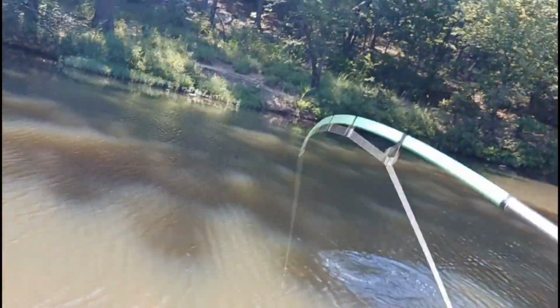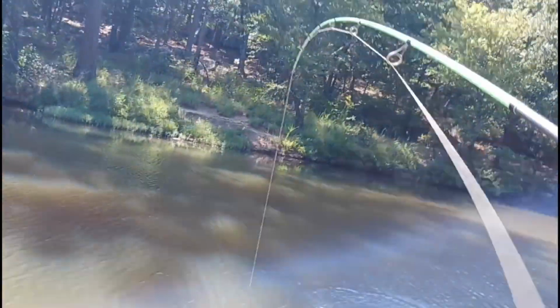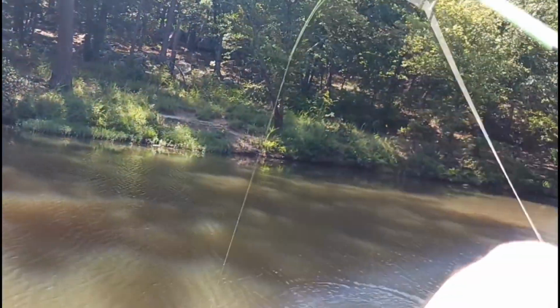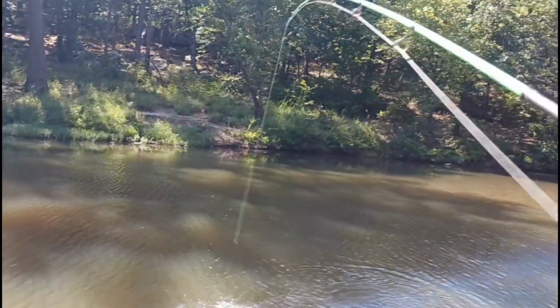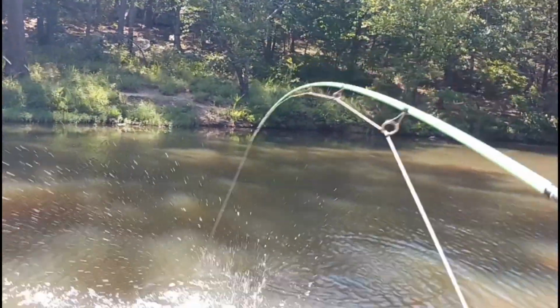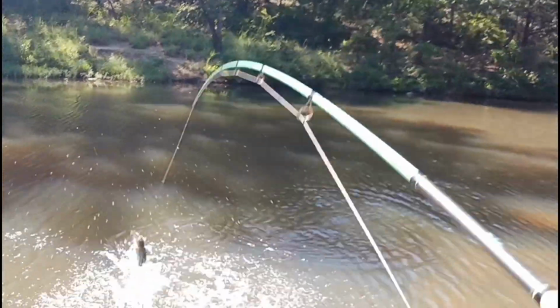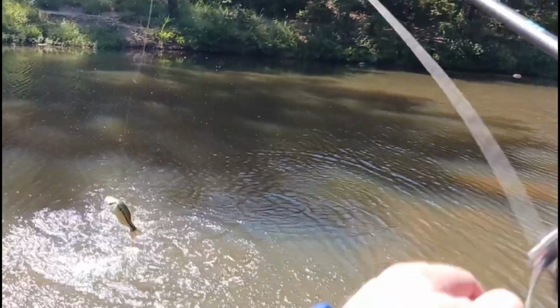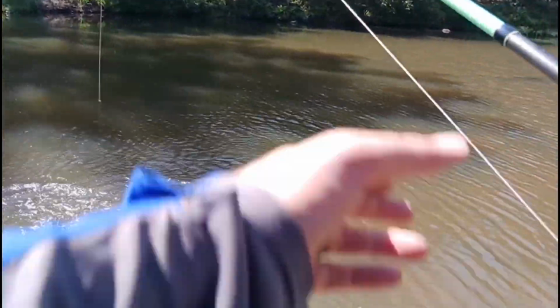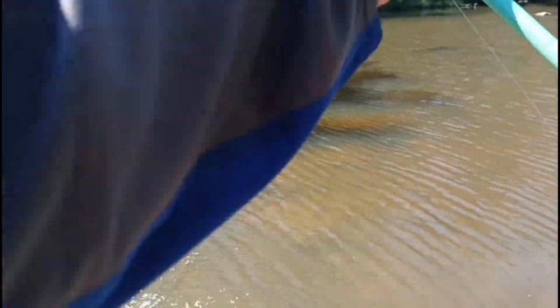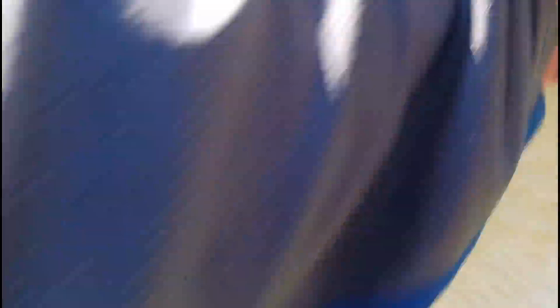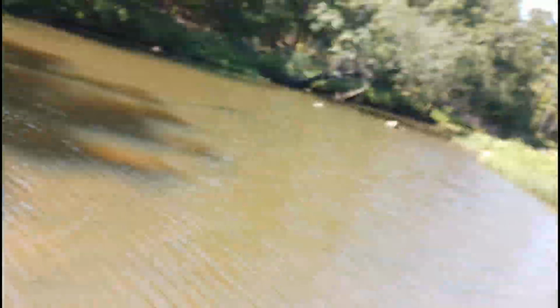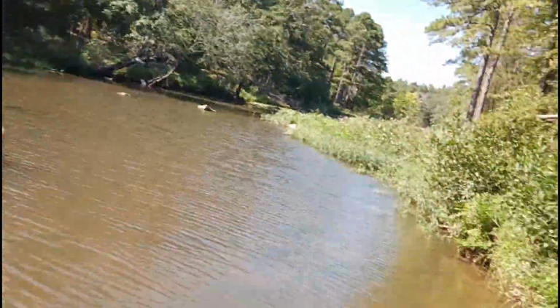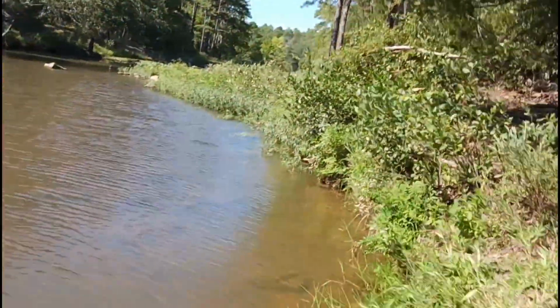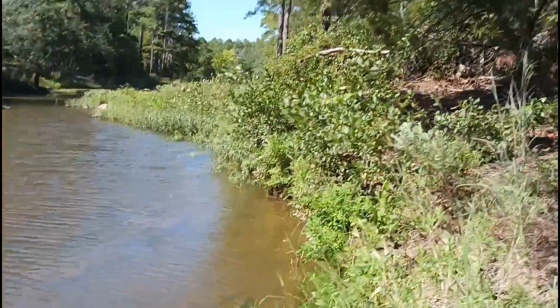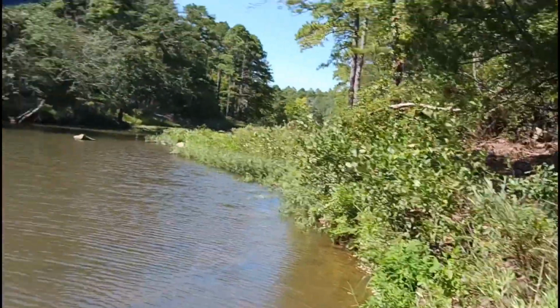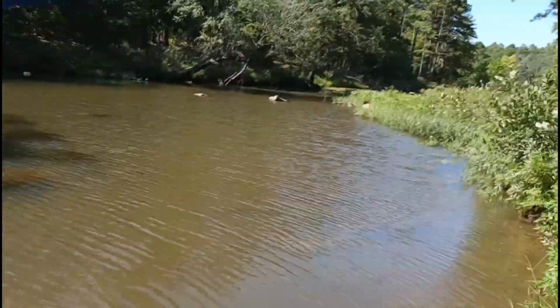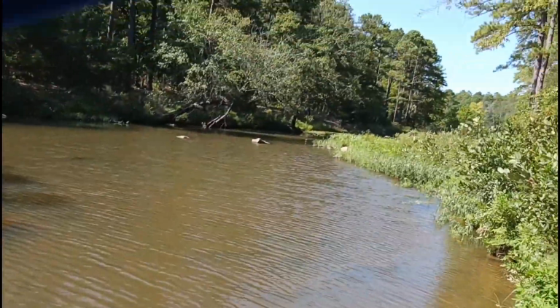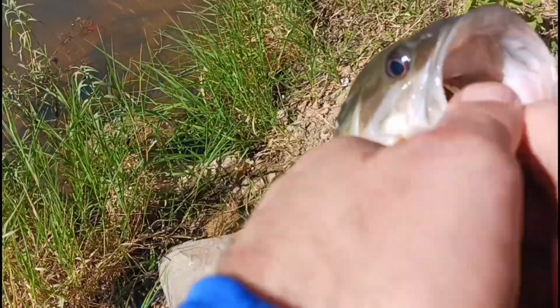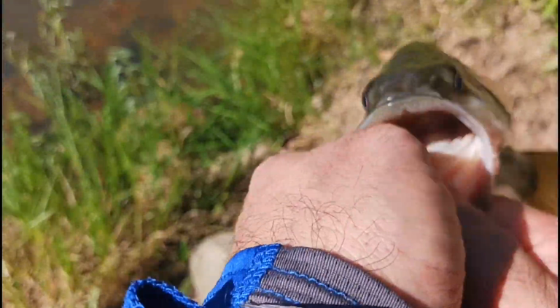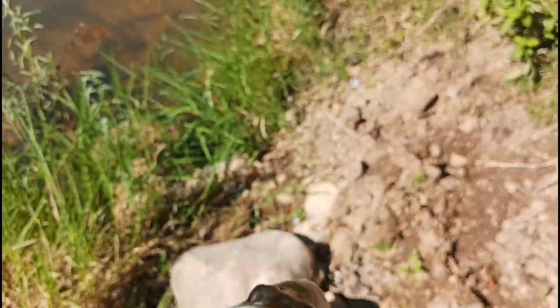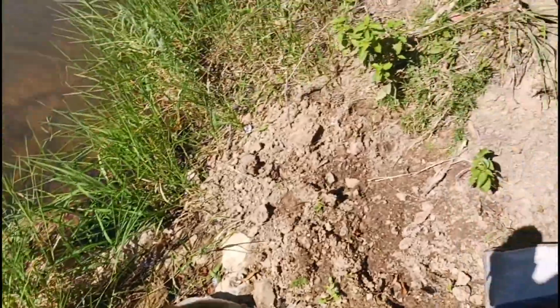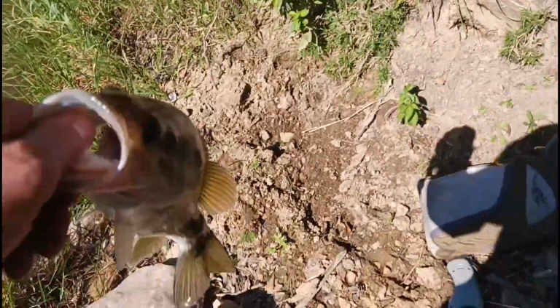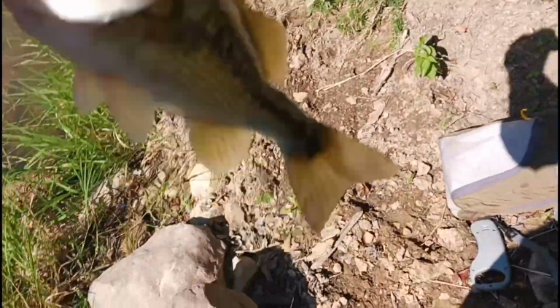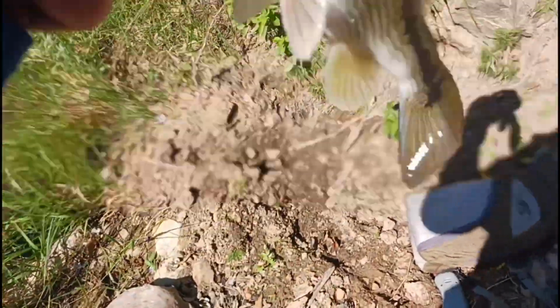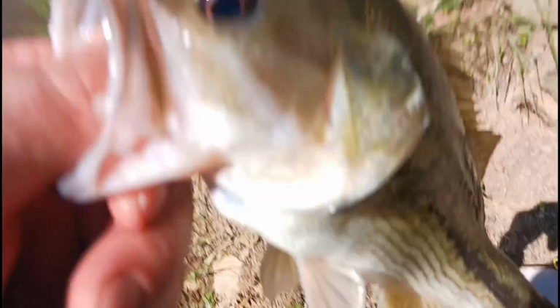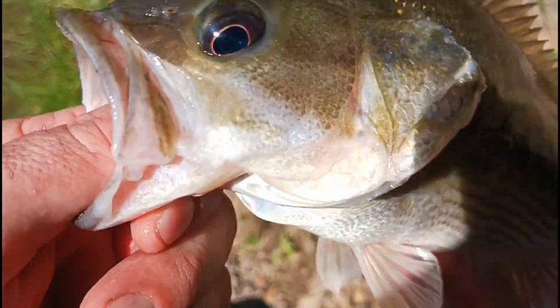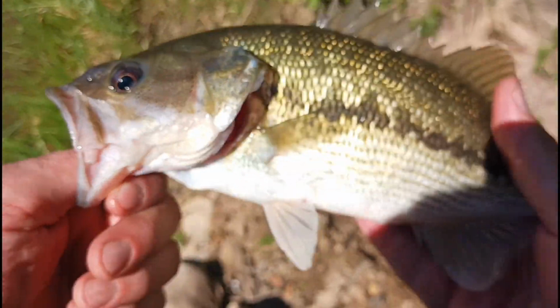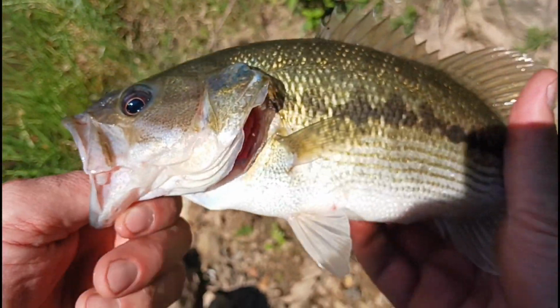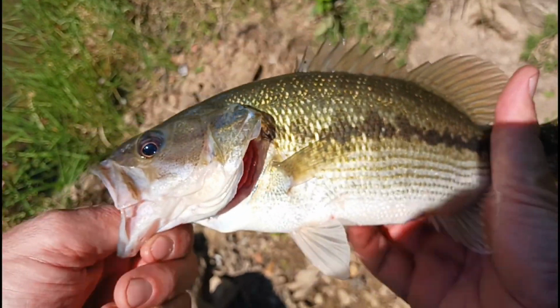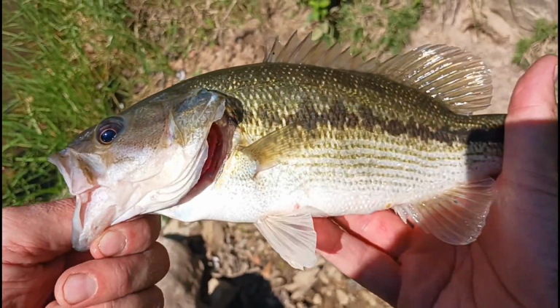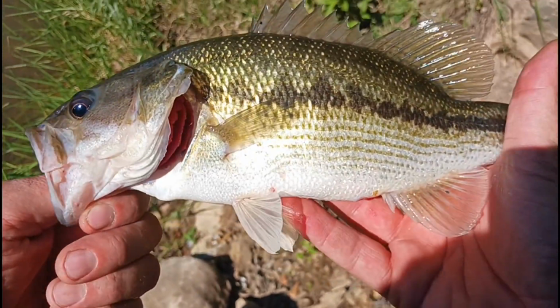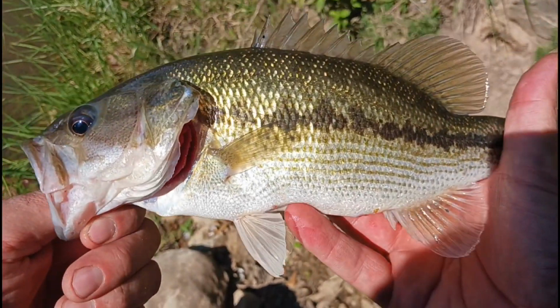Oh, there we go — that kind of scared me, I was looking down for a second. Goodness that scared me! Spotted bass — there we go! Another nice spotted bass, look at that, beautiful.